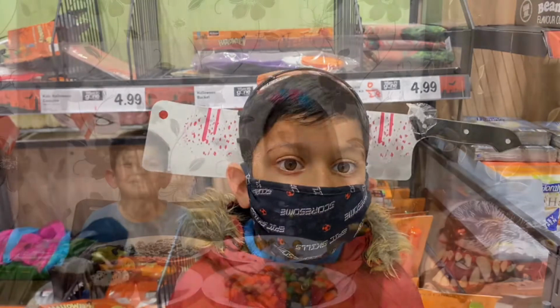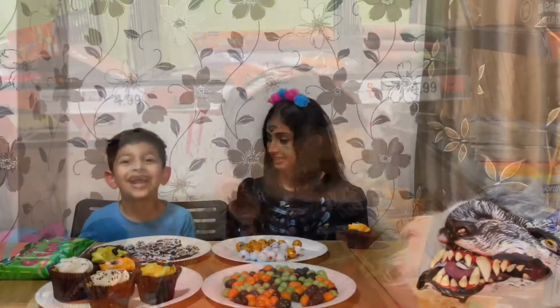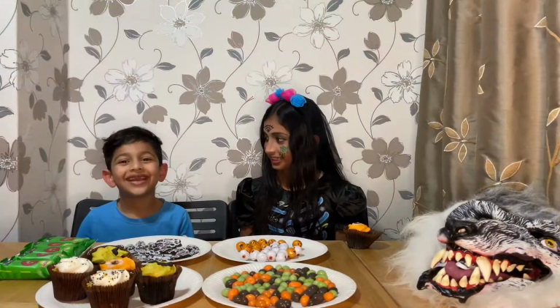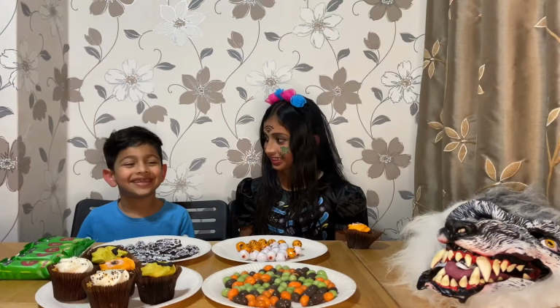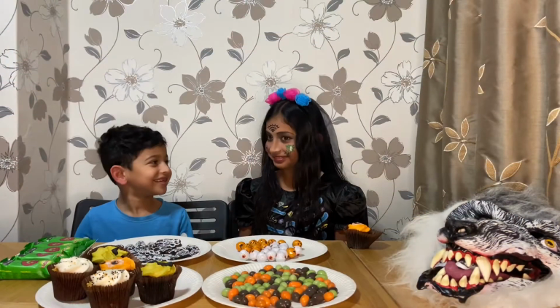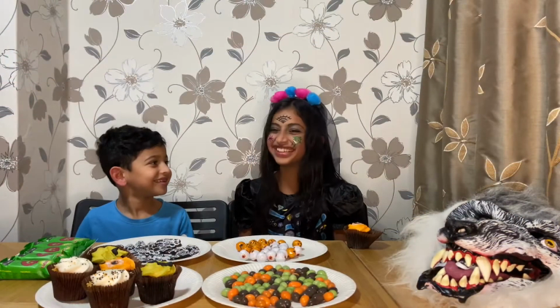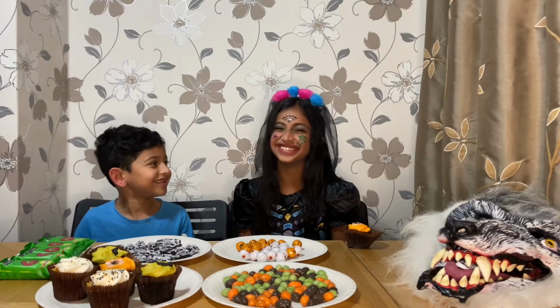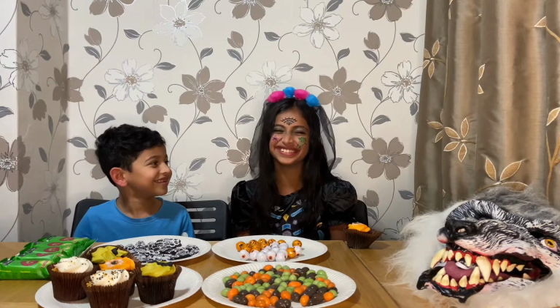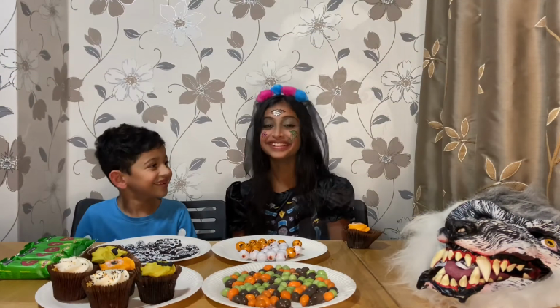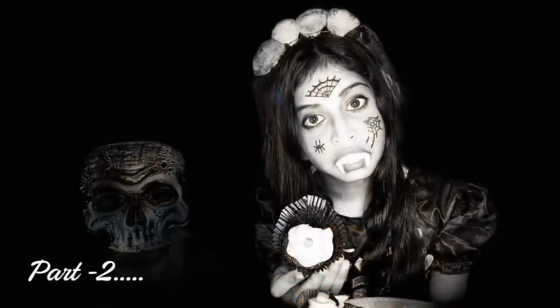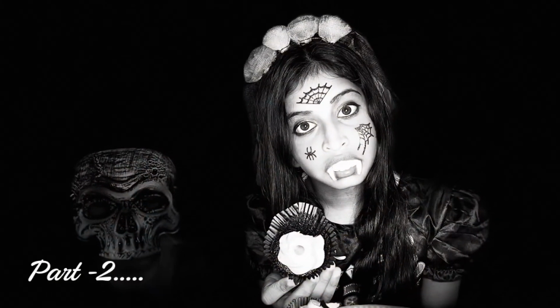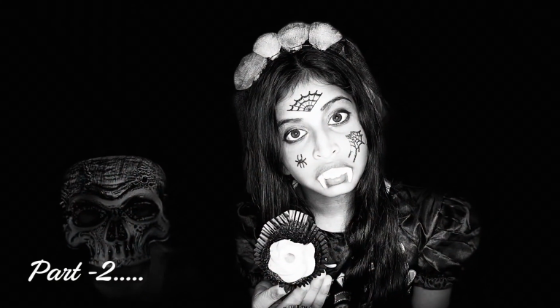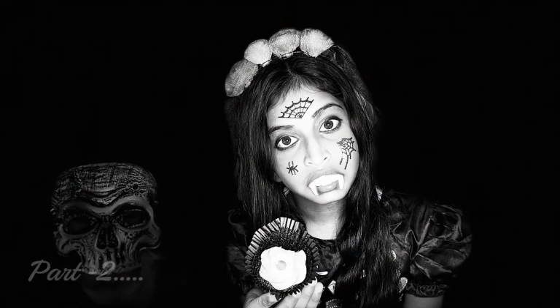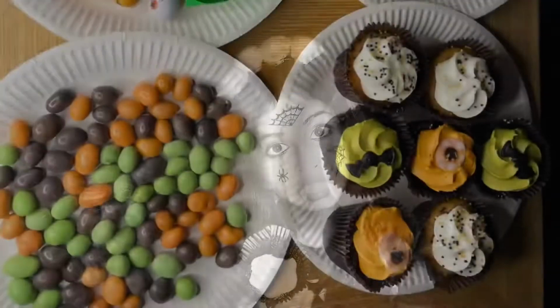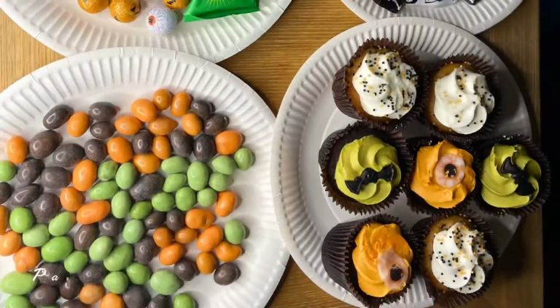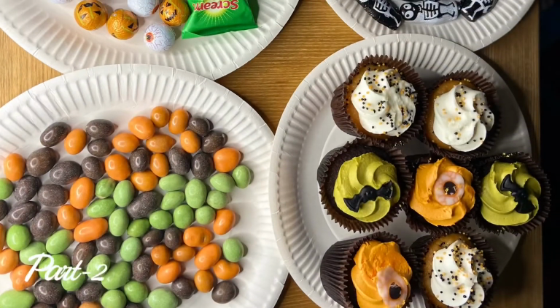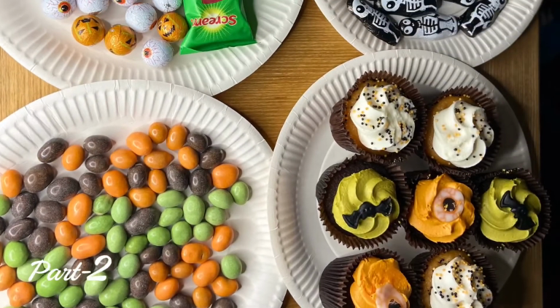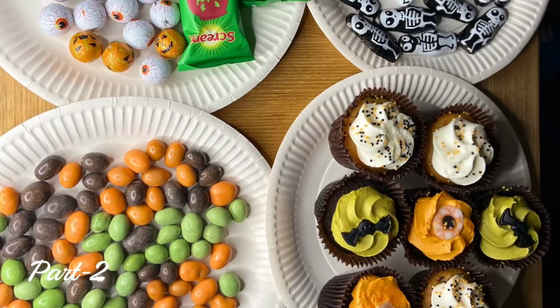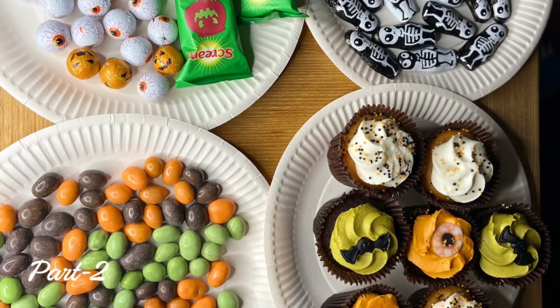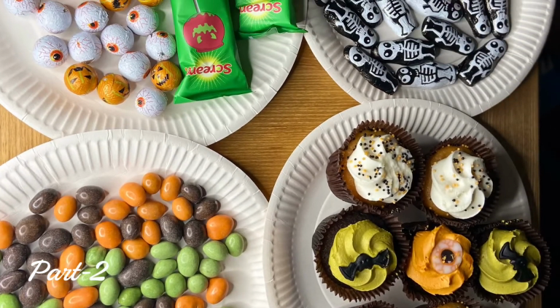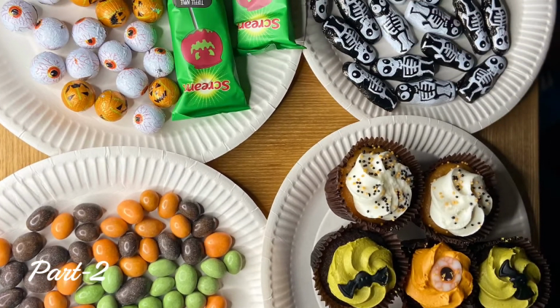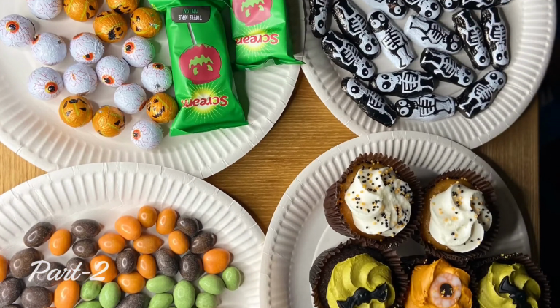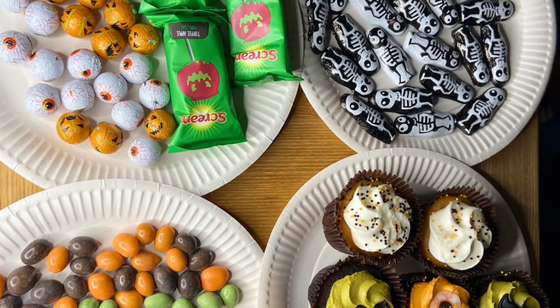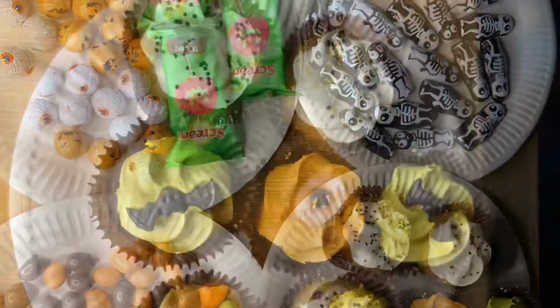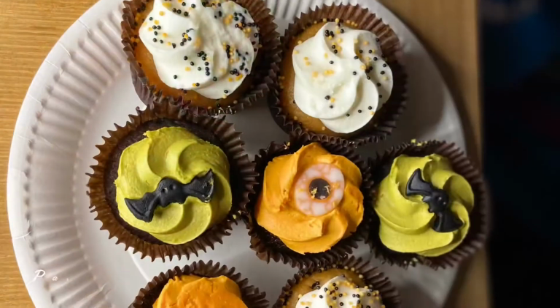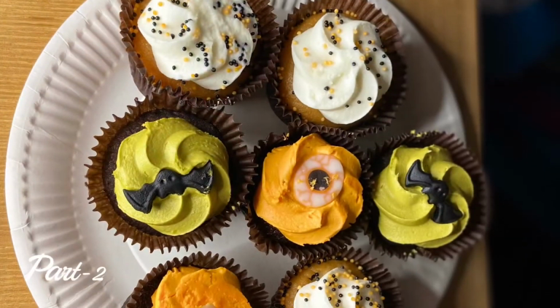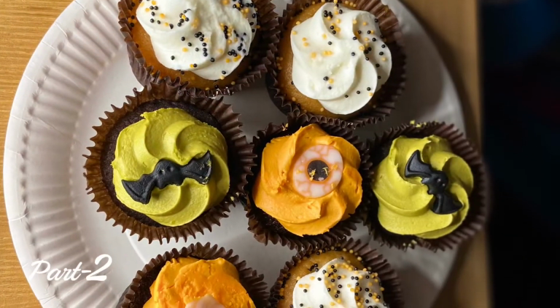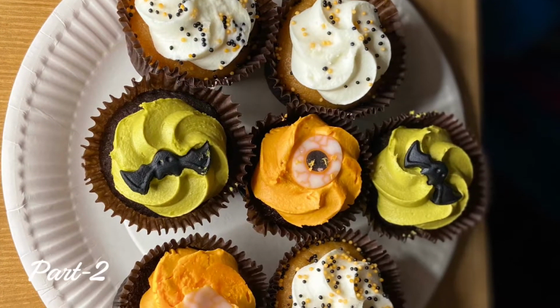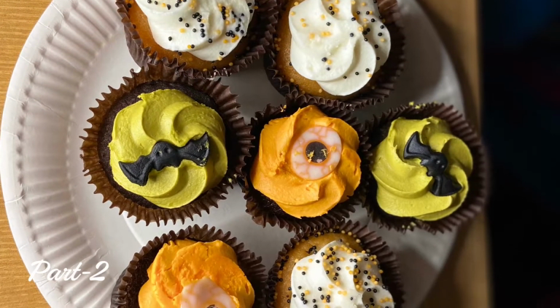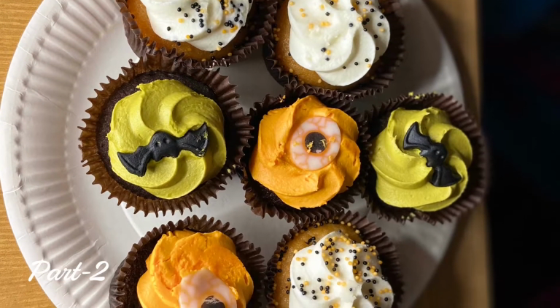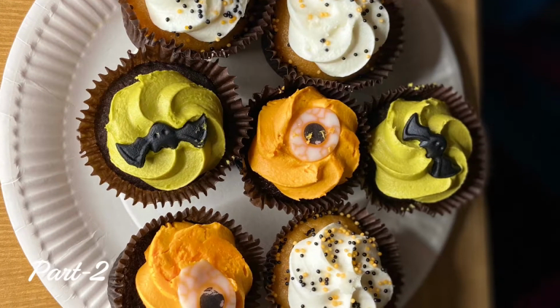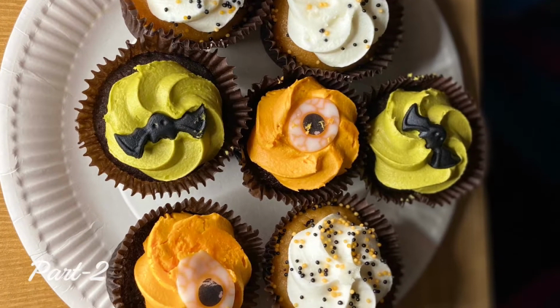I love peanuts. Please watch our next video — we'll be doing Halloween taste testing with cookies, candies, and chocolates.